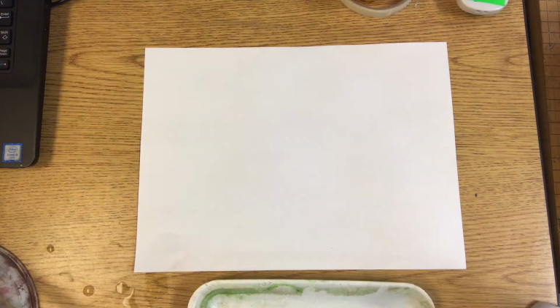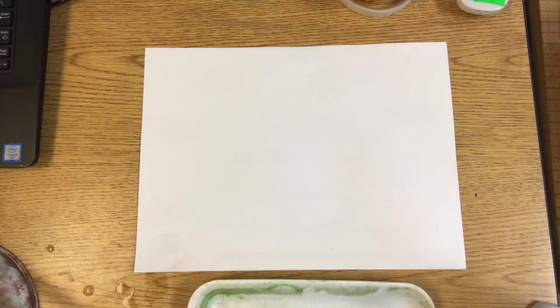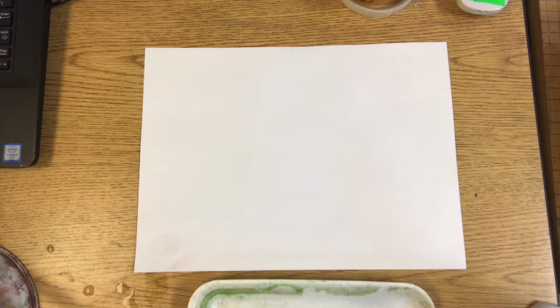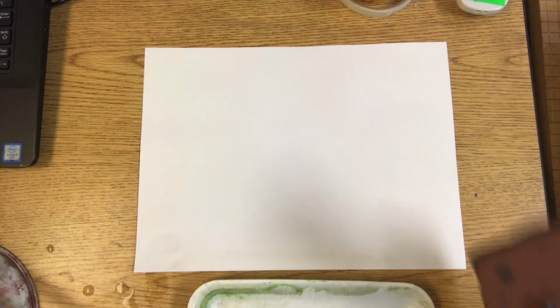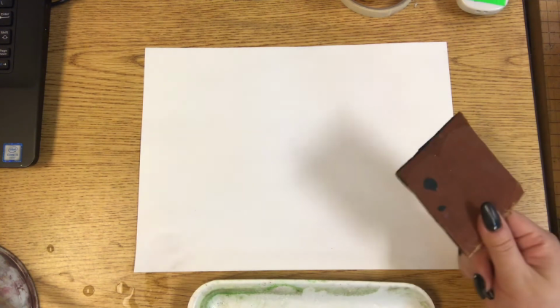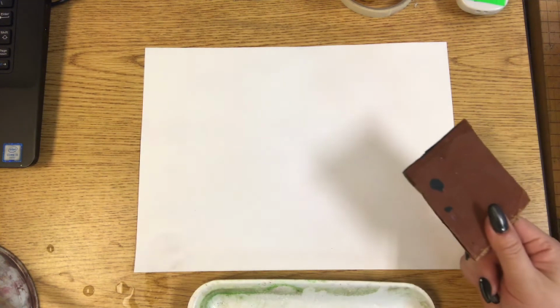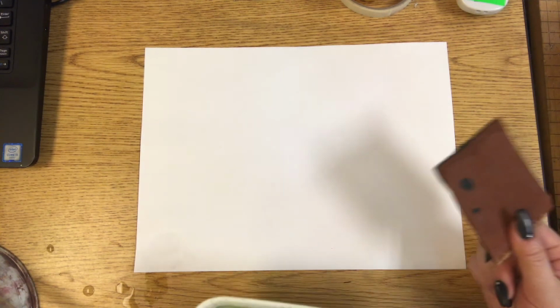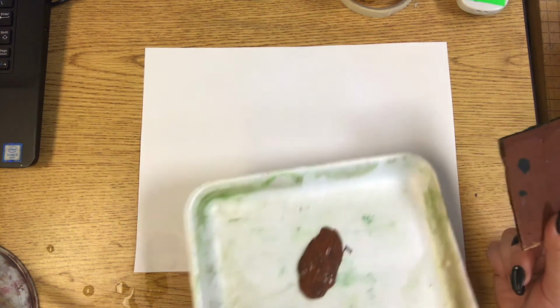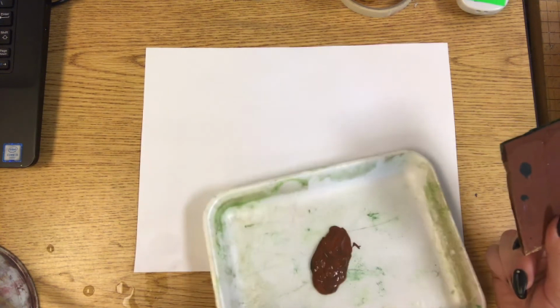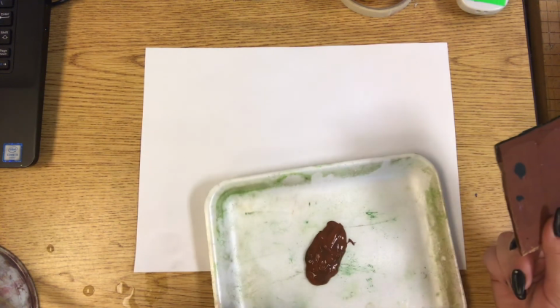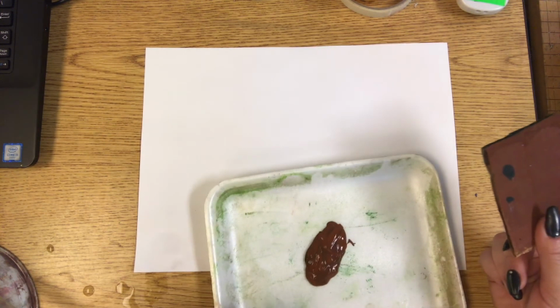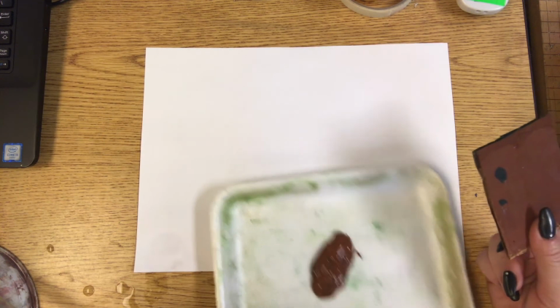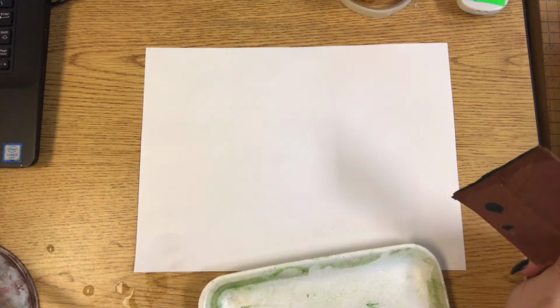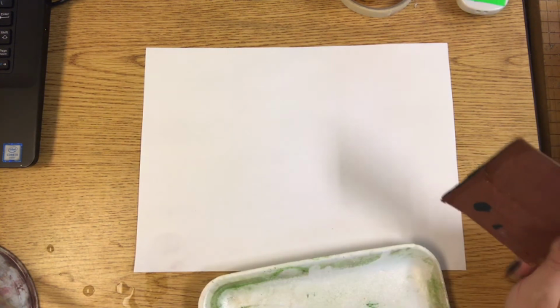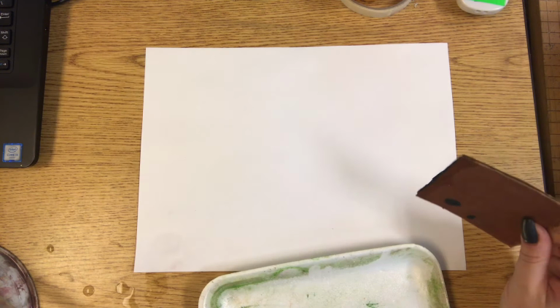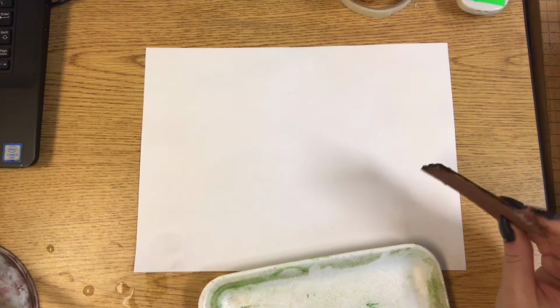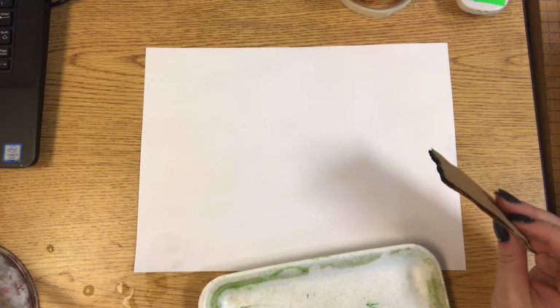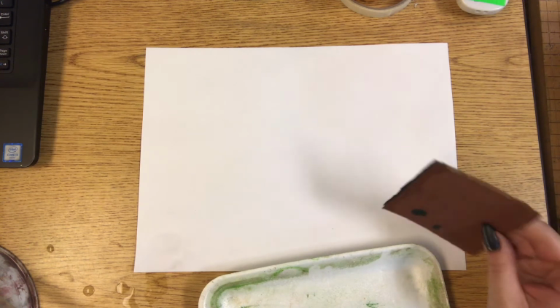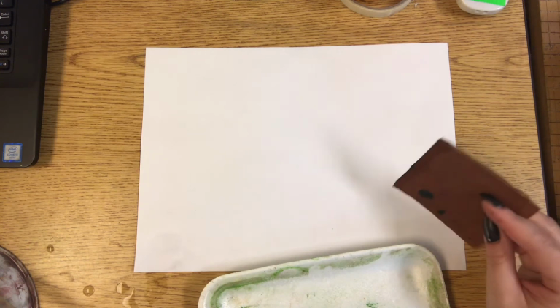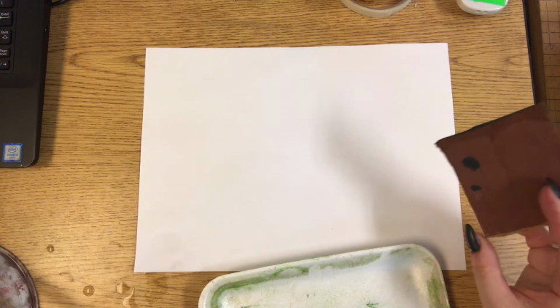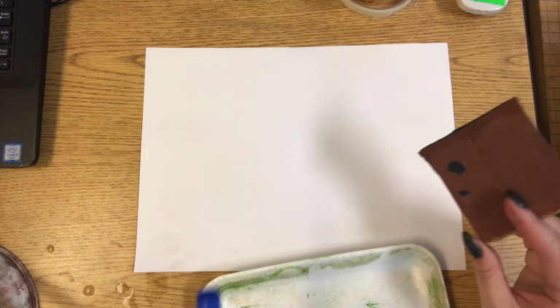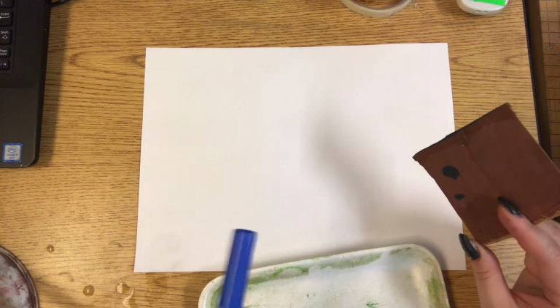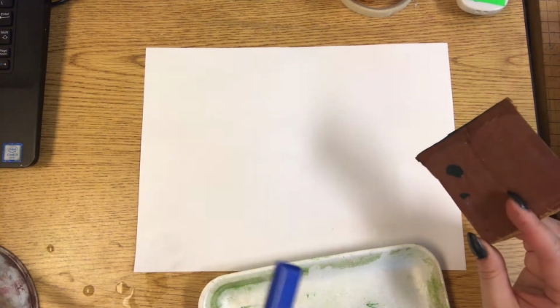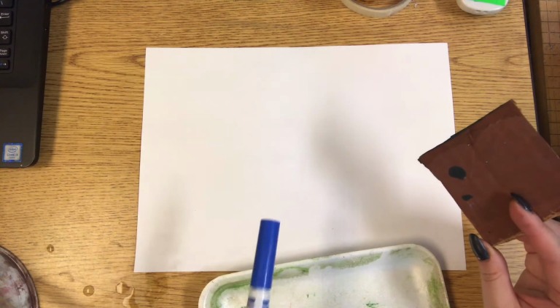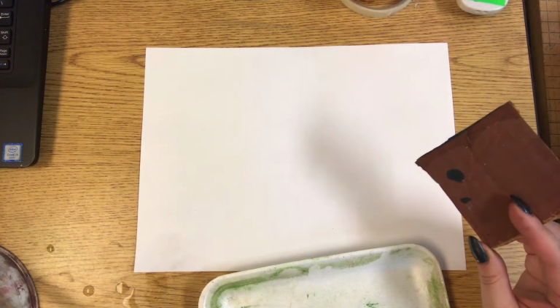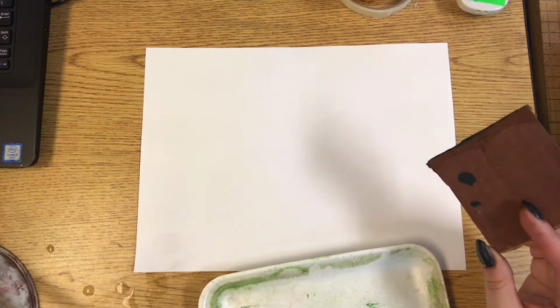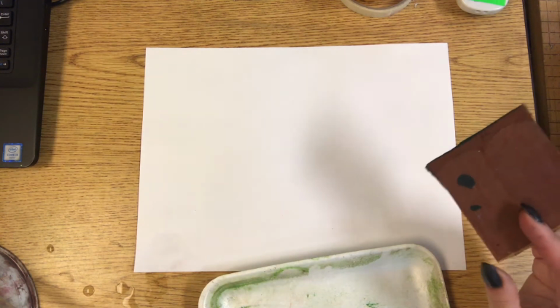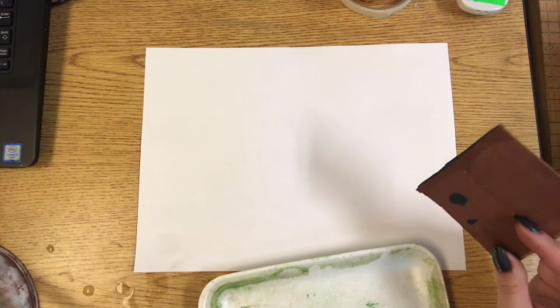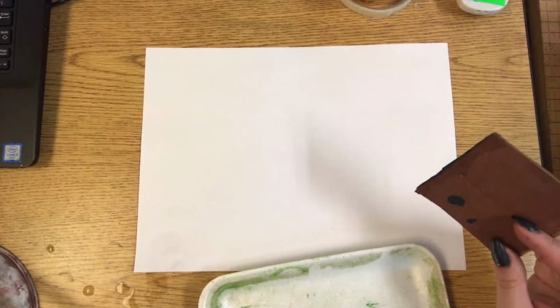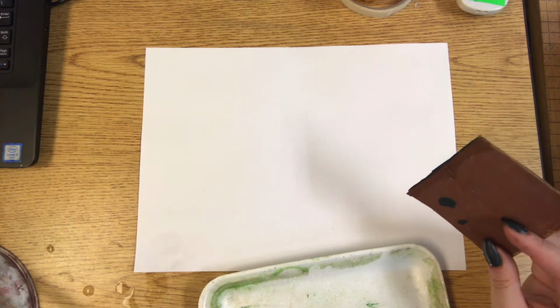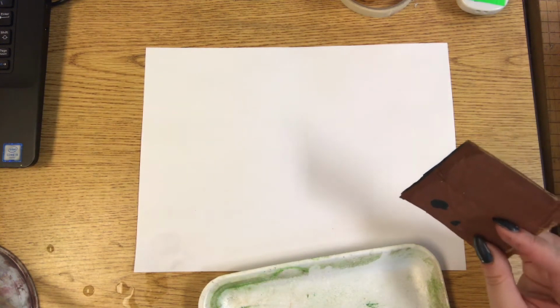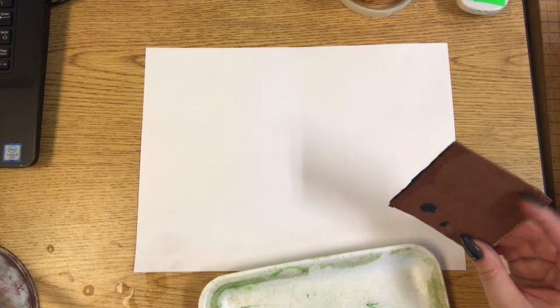I have a cardboard piece and some tempera paint. I'm also going to show you how to do cardboard printmaking using just markers and water in case you don't have any tempera paint.